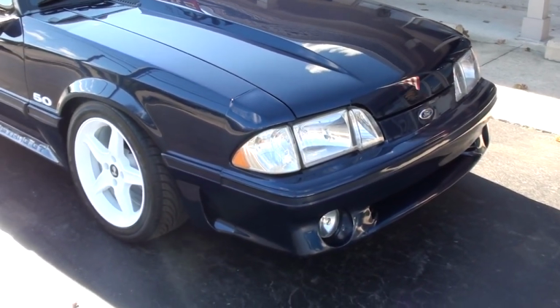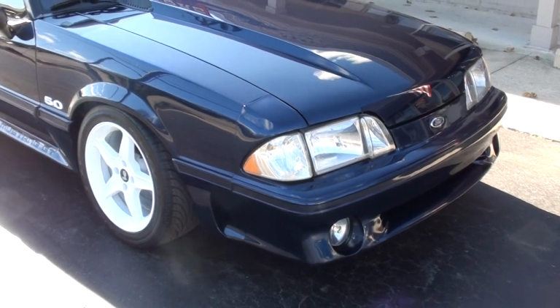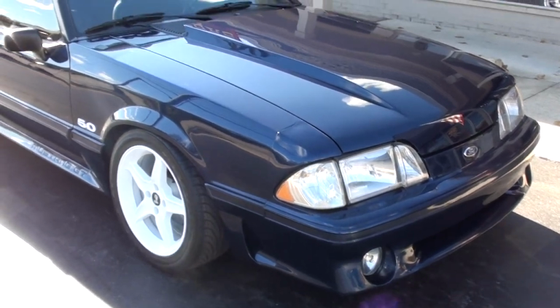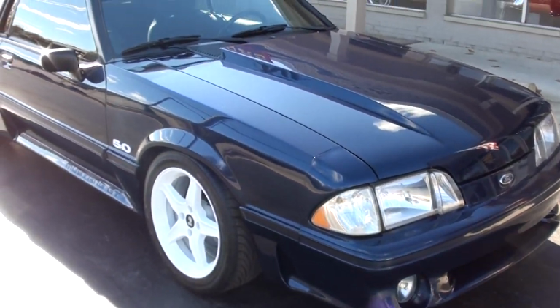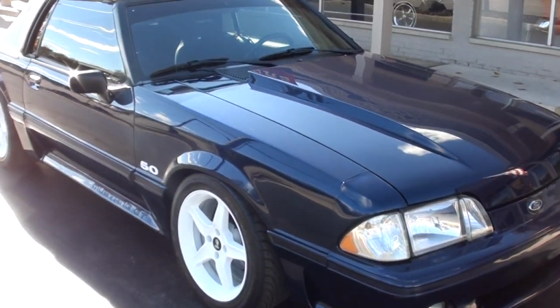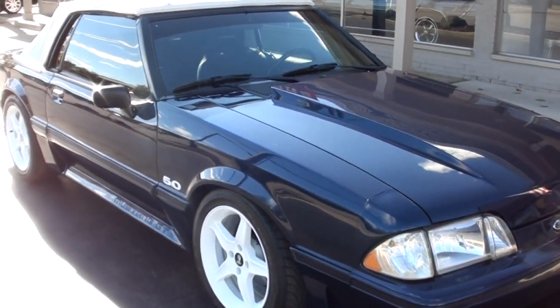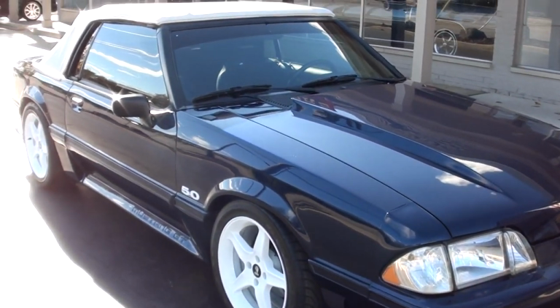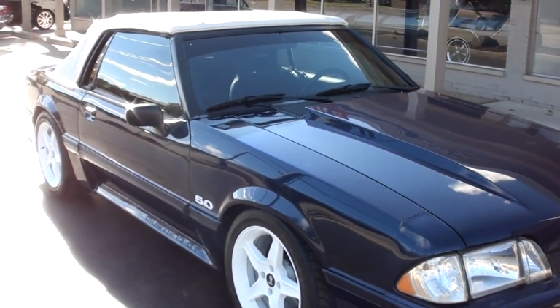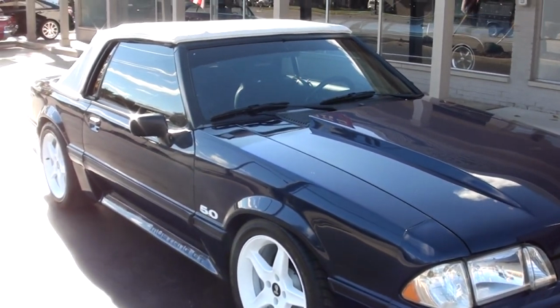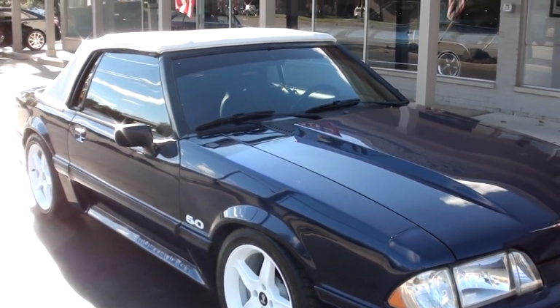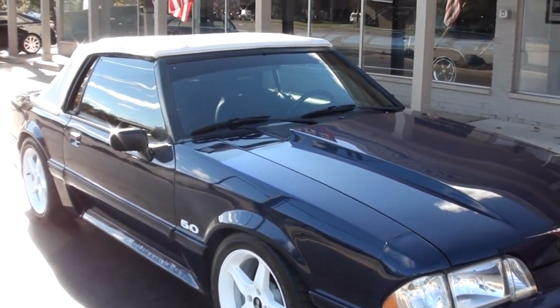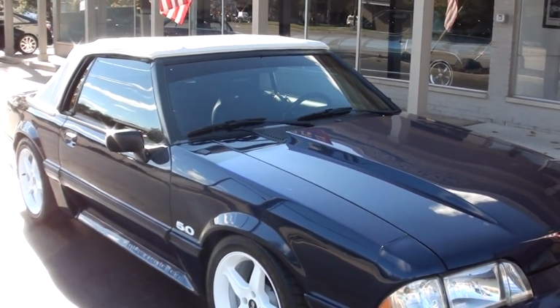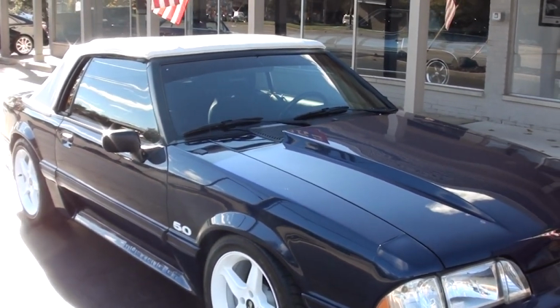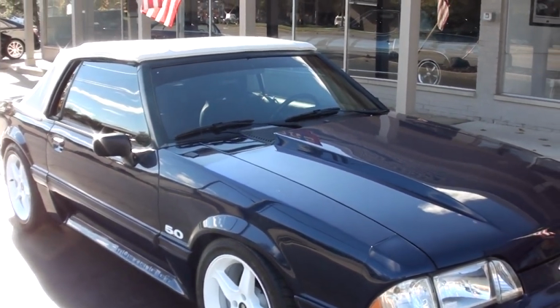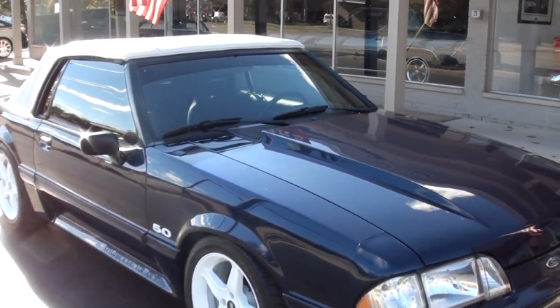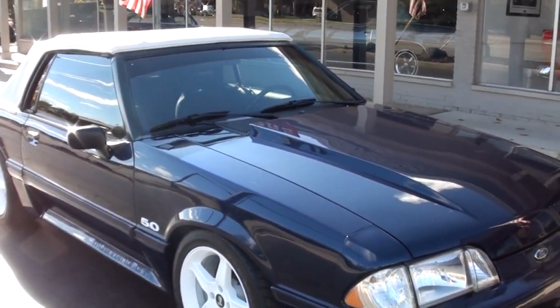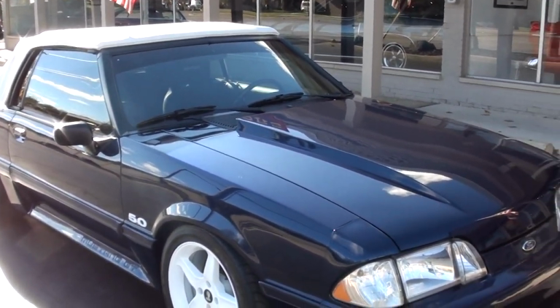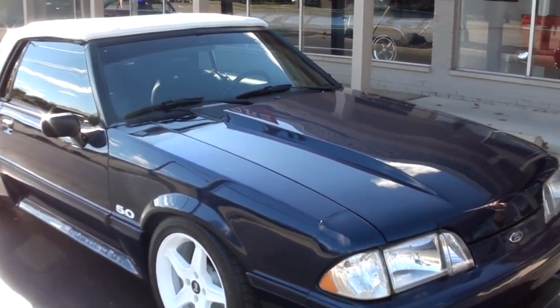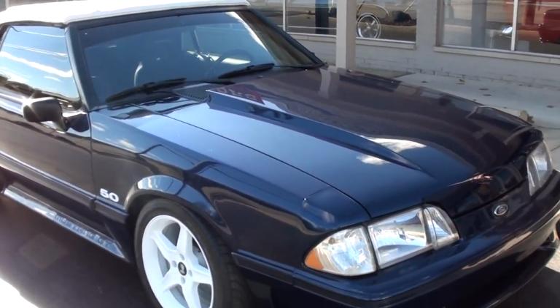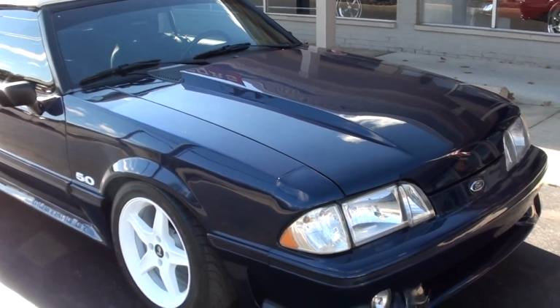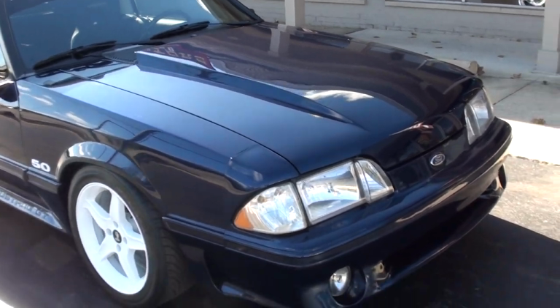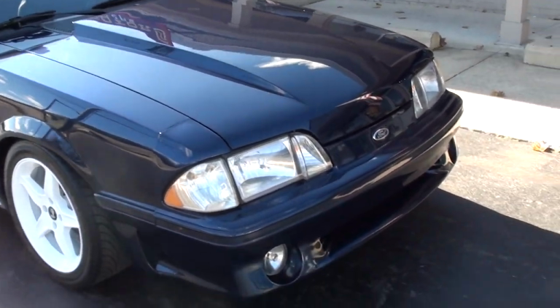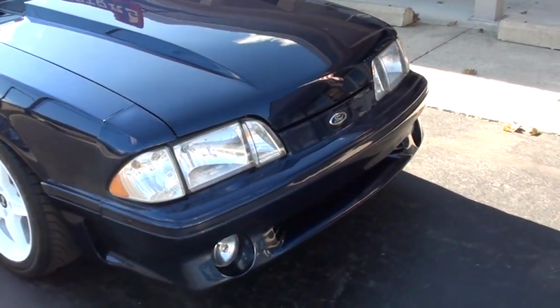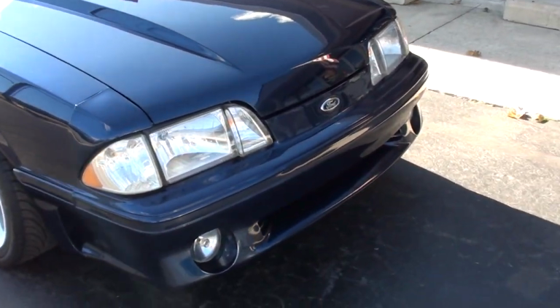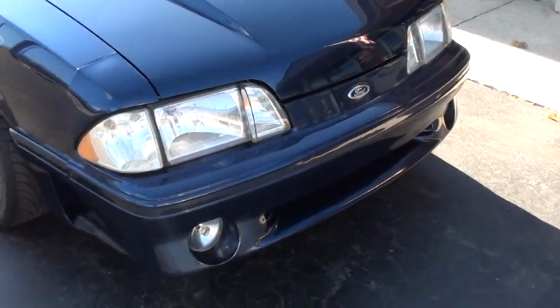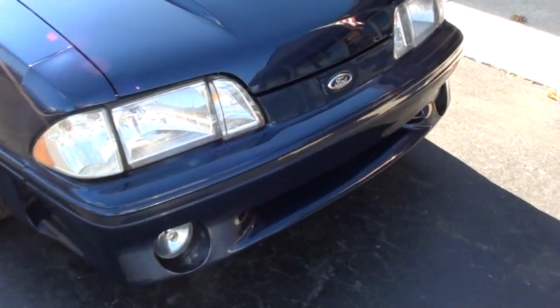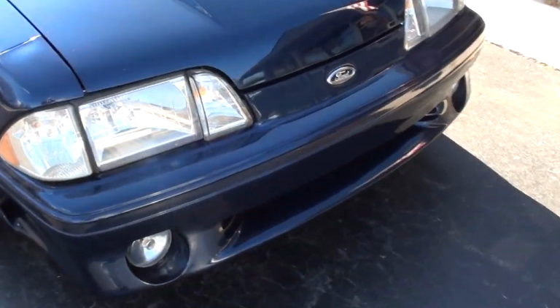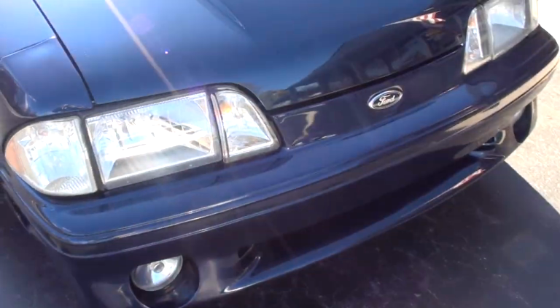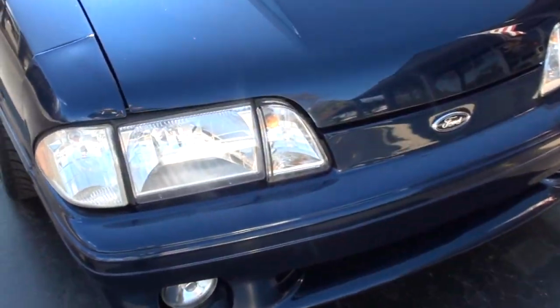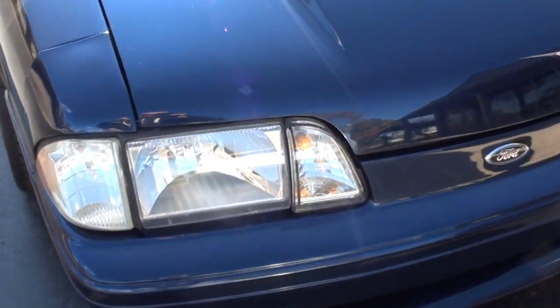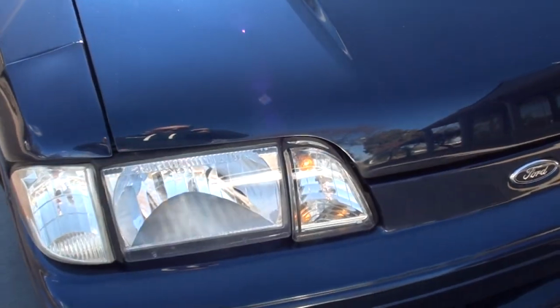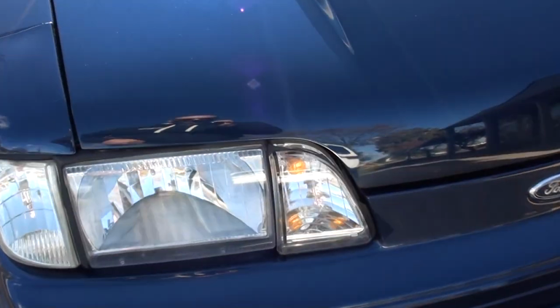This thing sits good. It's got some bolt-on performance stuff, so it's fun to drive with plenty of power. Nice car.